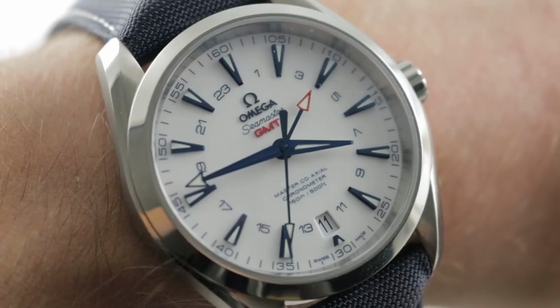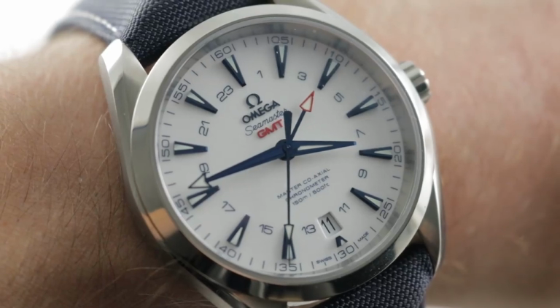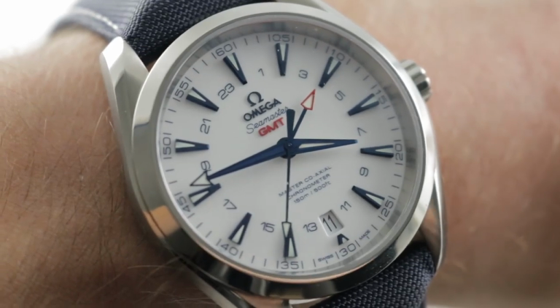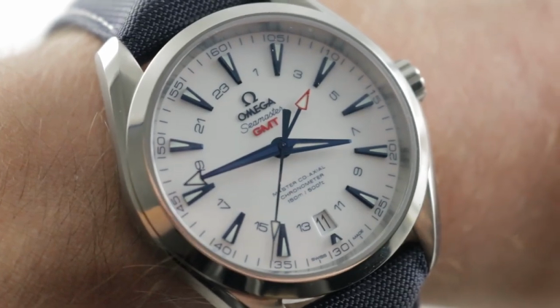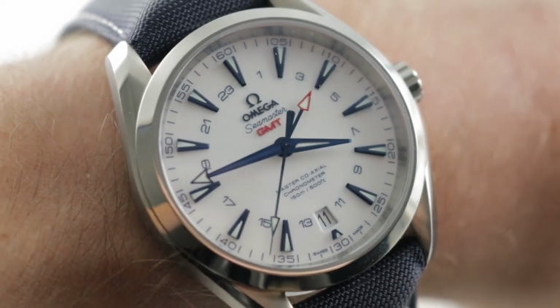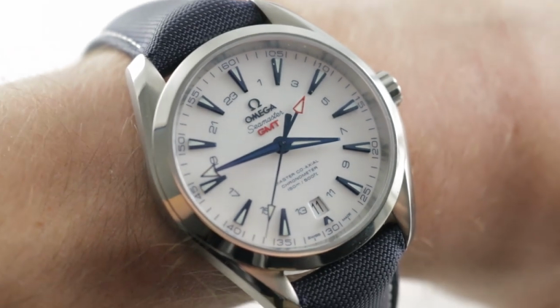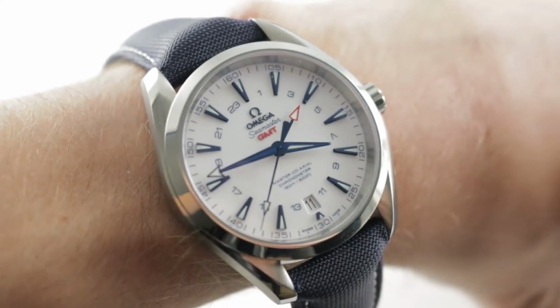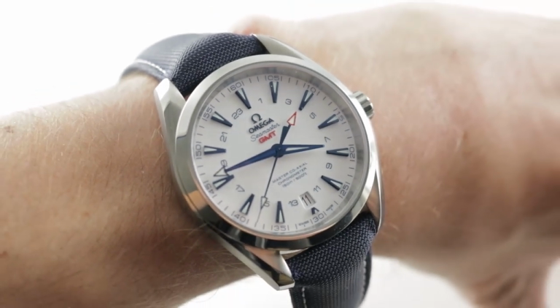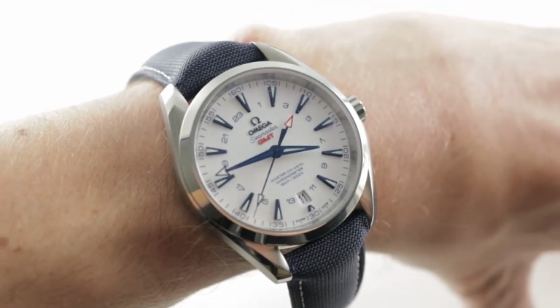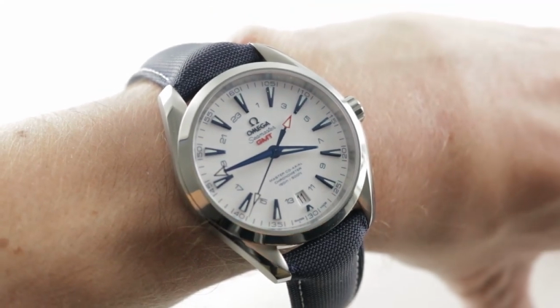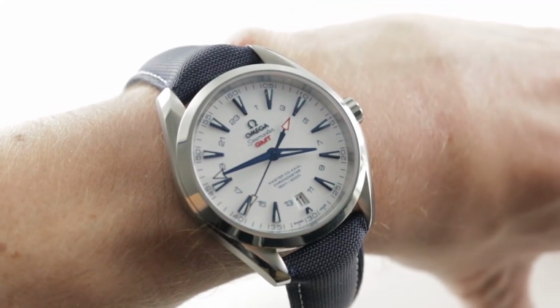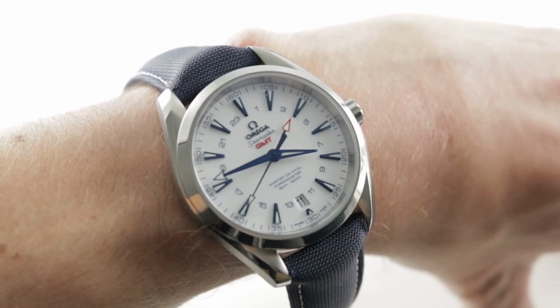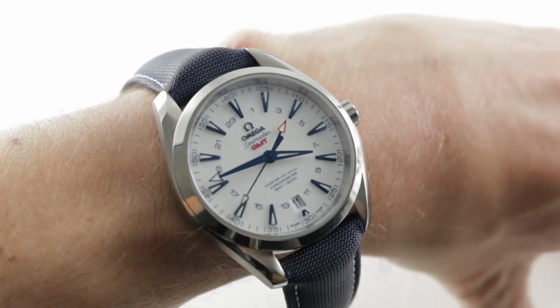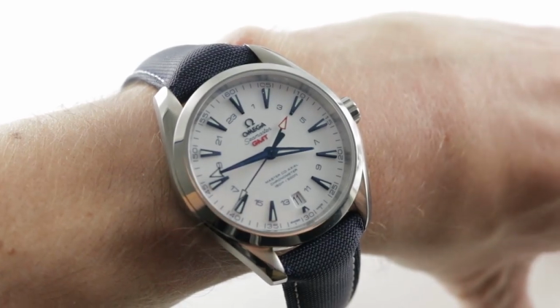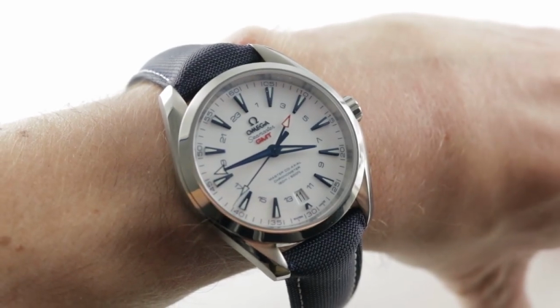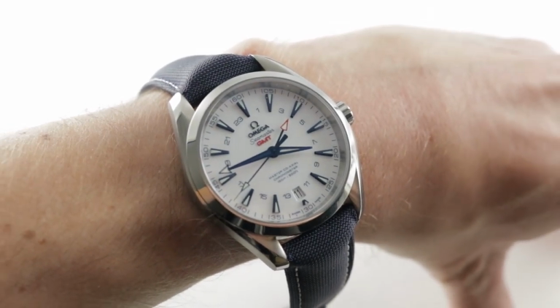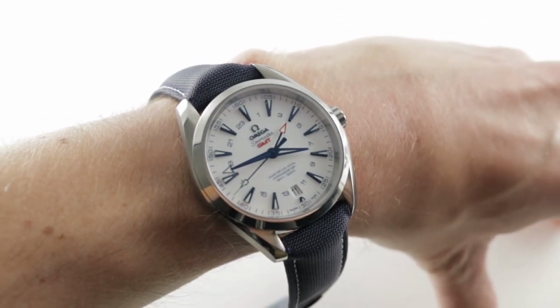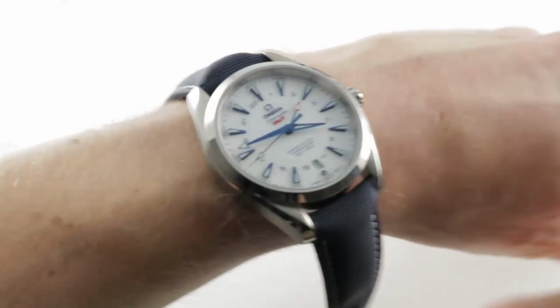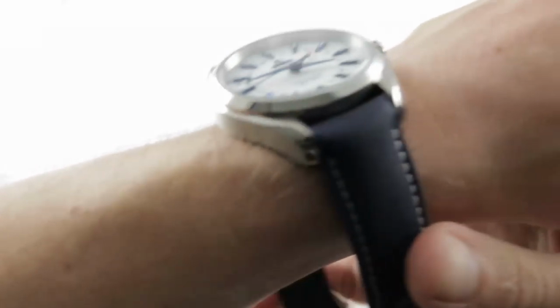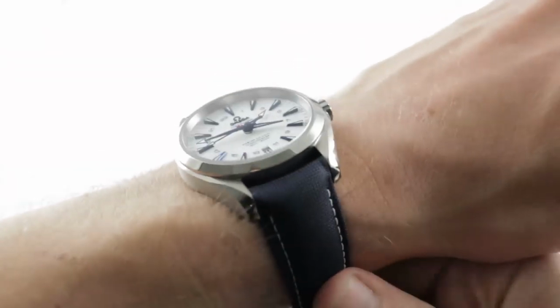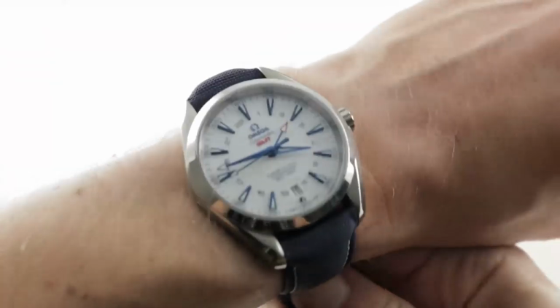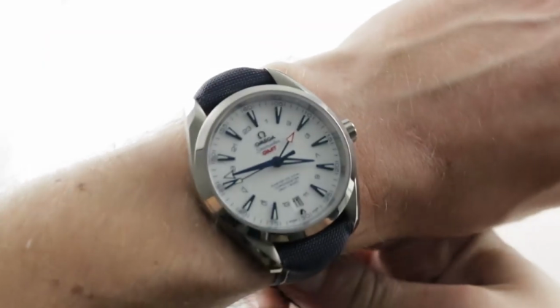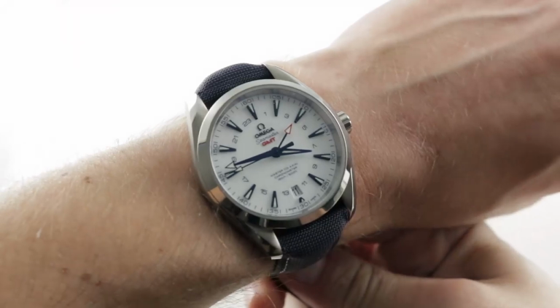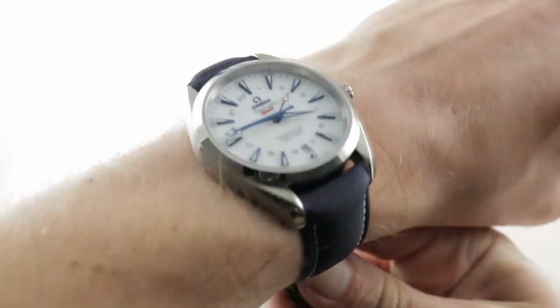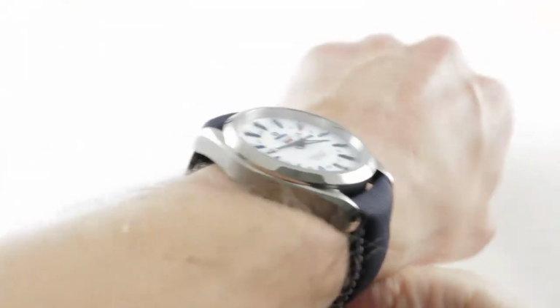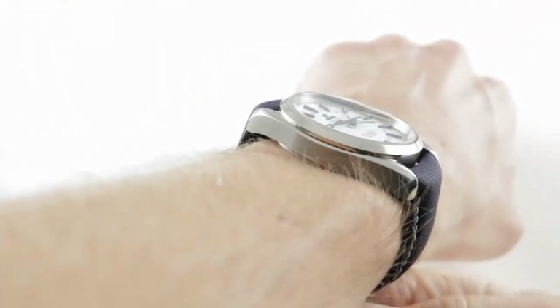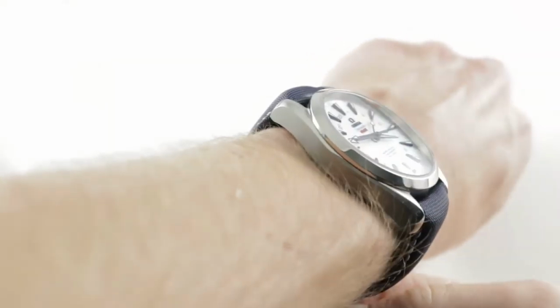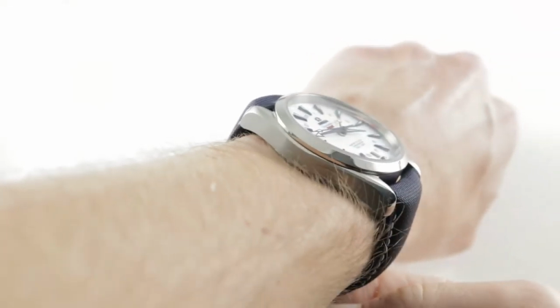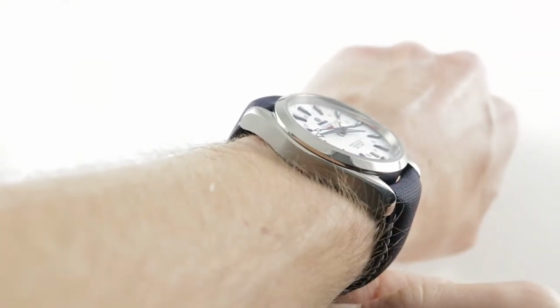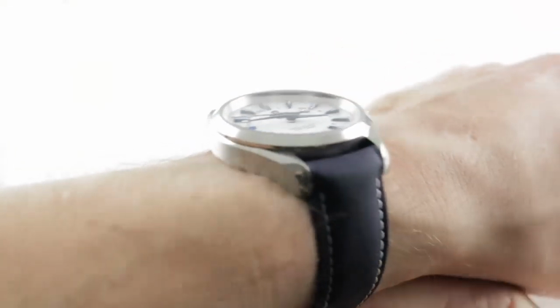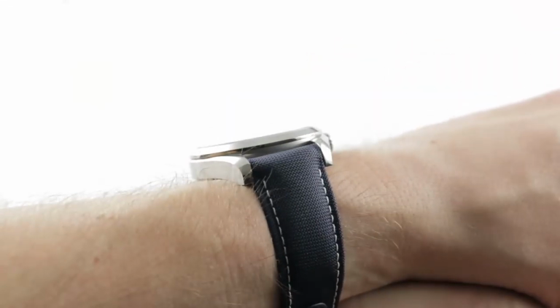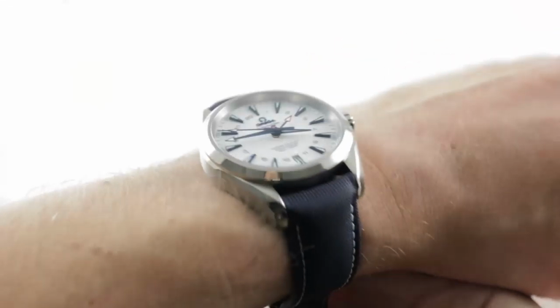Hi, I'm Tim. Welcome to our channel and thanks for logging on. If you enjoy these videos, do me a favor and subscribe to our YouTube channel right here on Watchbox Reviews. I'd really appreciate it and I promise to update daily. If you love this watch, you can see it and you can purchase it on our website, thewatchbox.com.